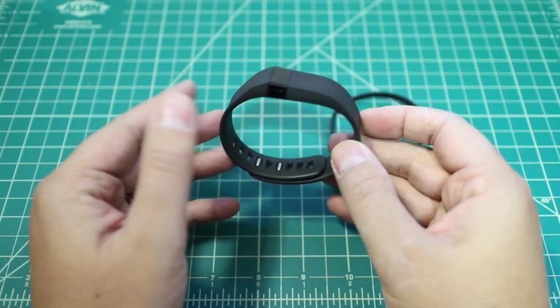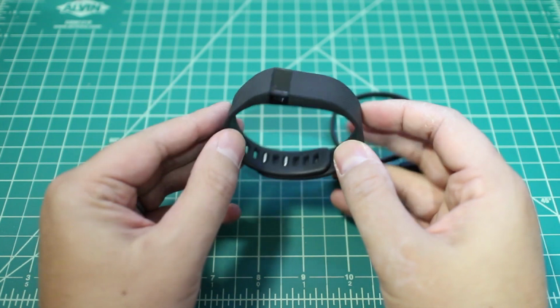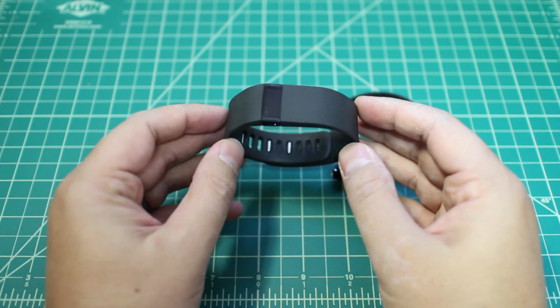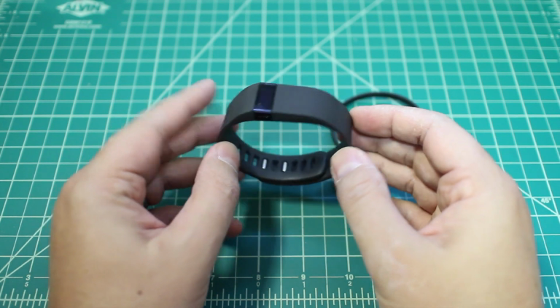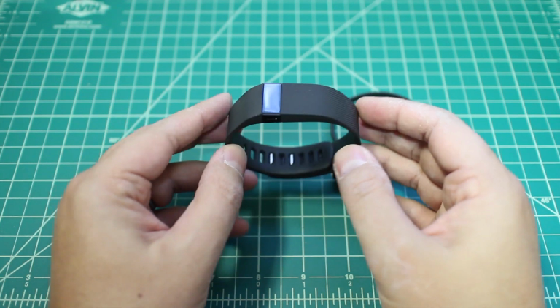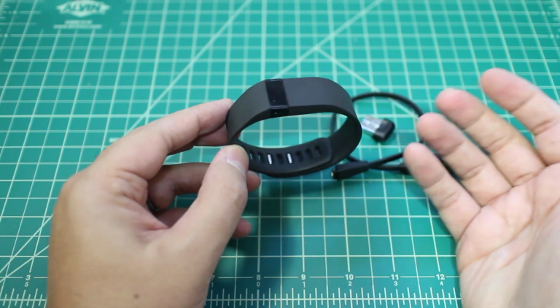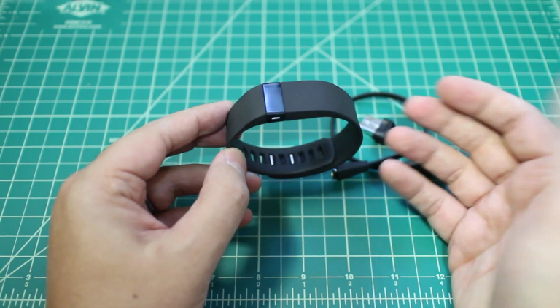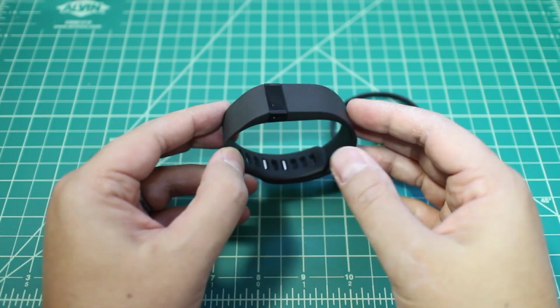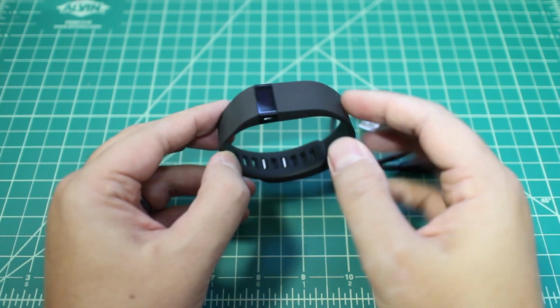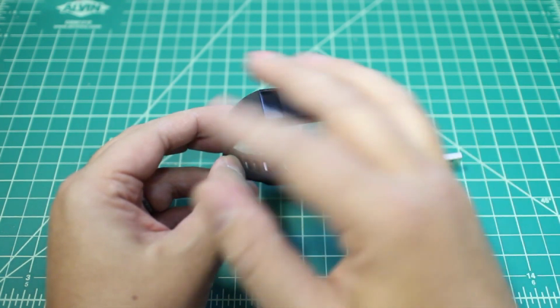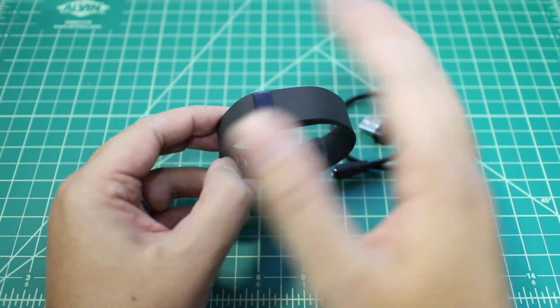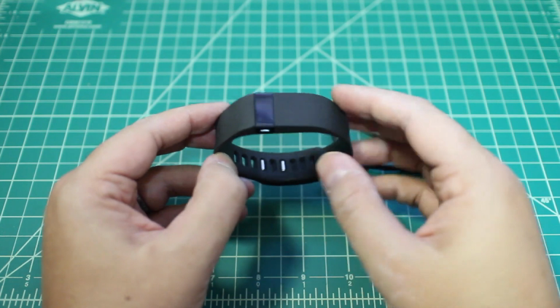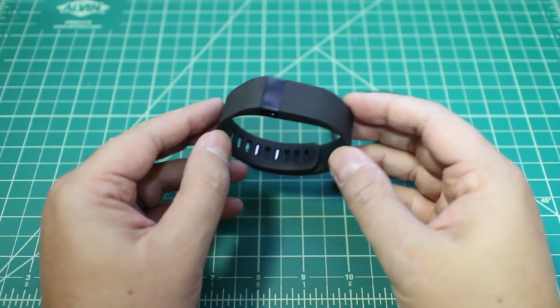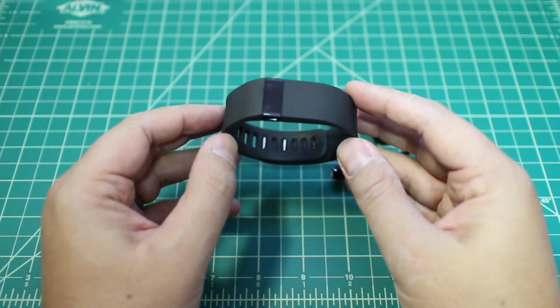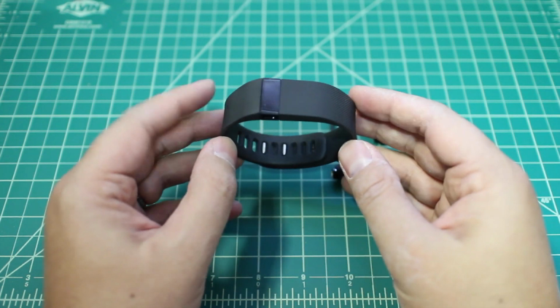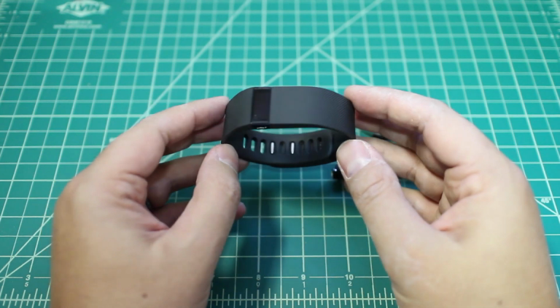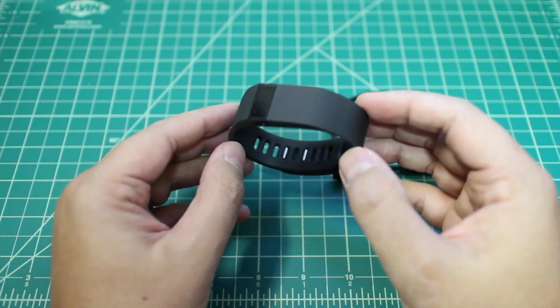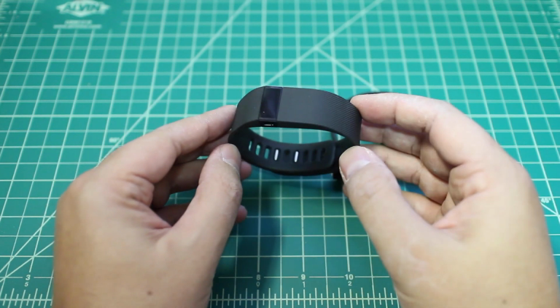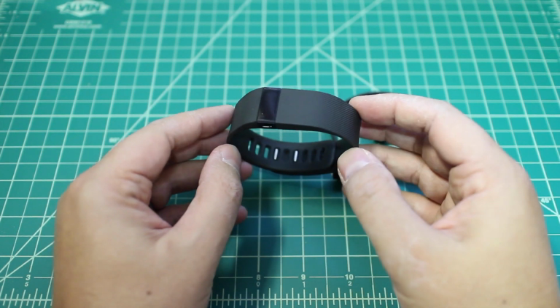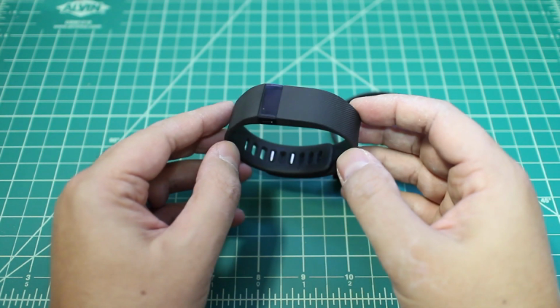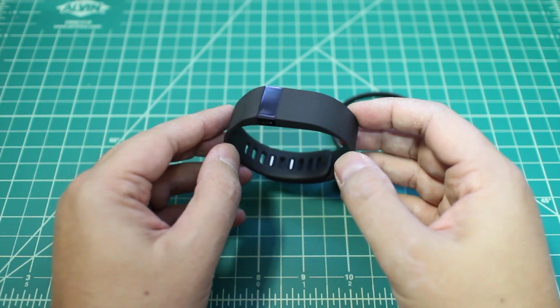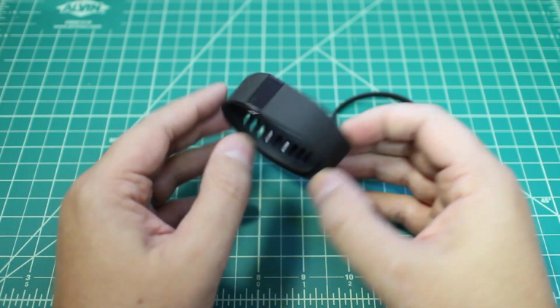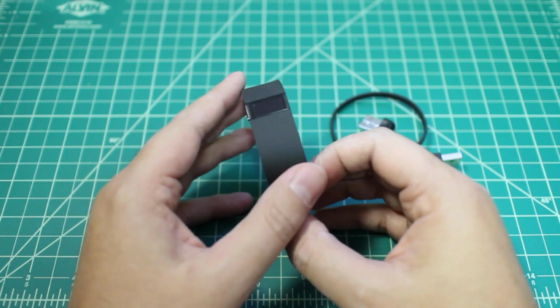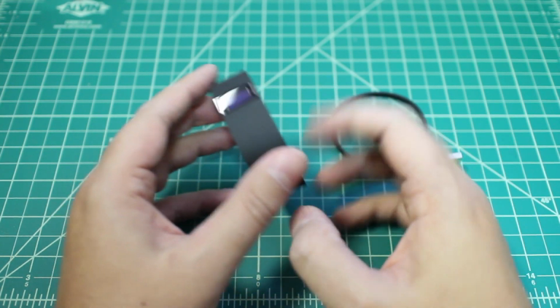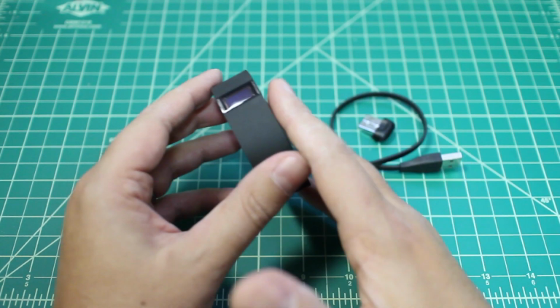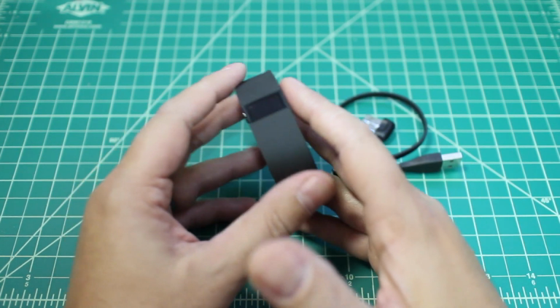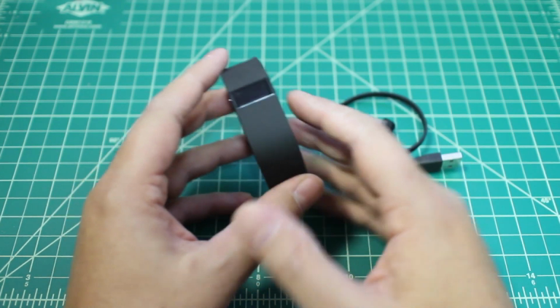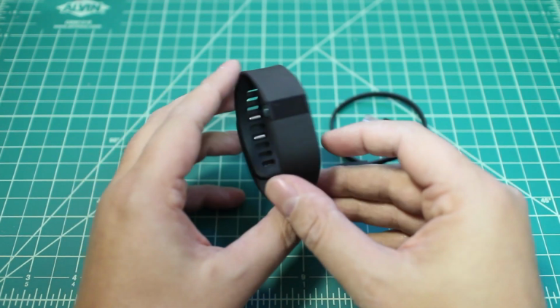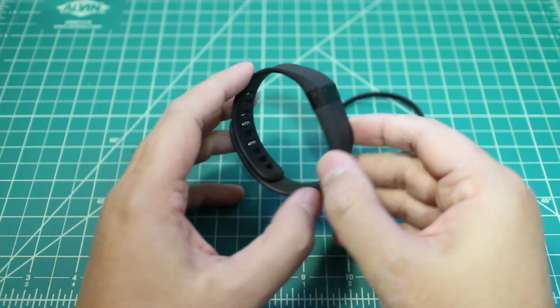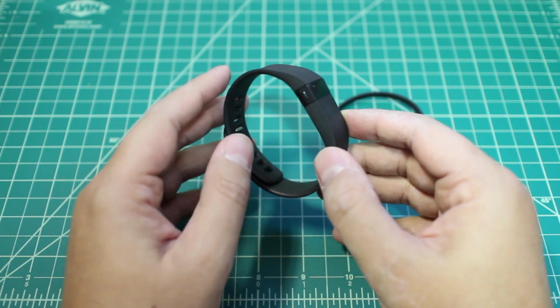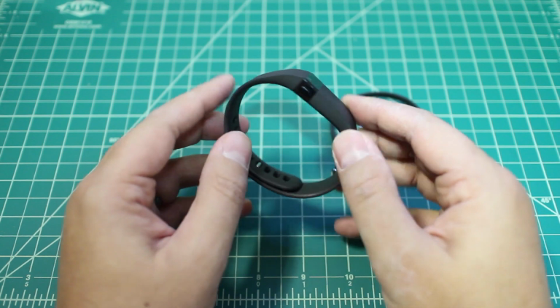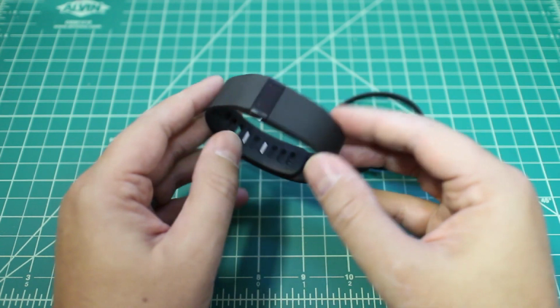So a lot of people are going to be waiting for that. And then there's also the Surge, which is more of a smartwatch offering, which is coming down the road as well. But for now, this is the new one that's available that you can get, and it's a really good offering.